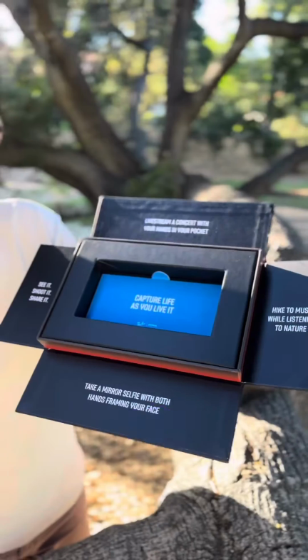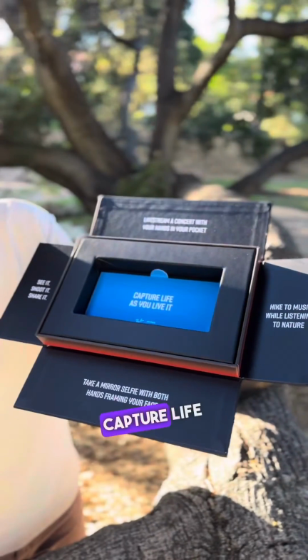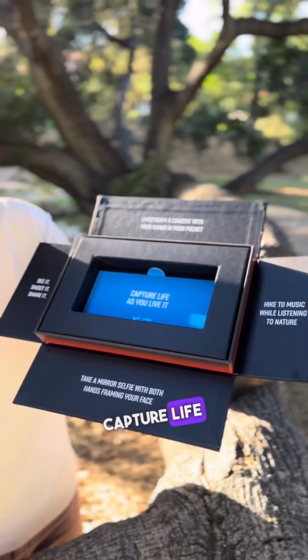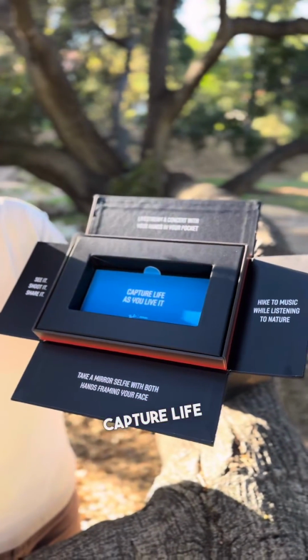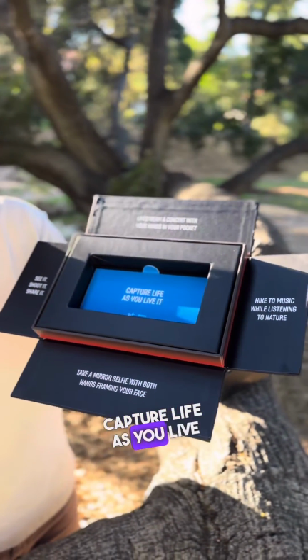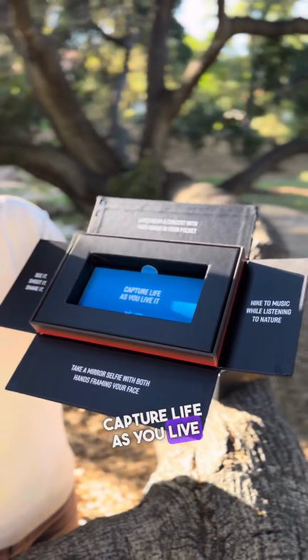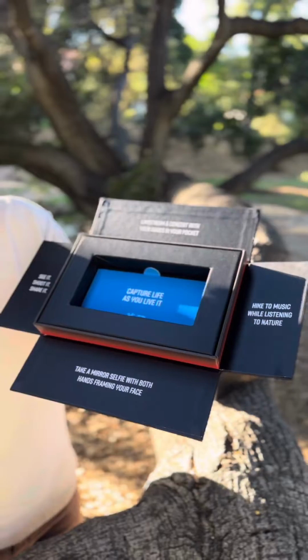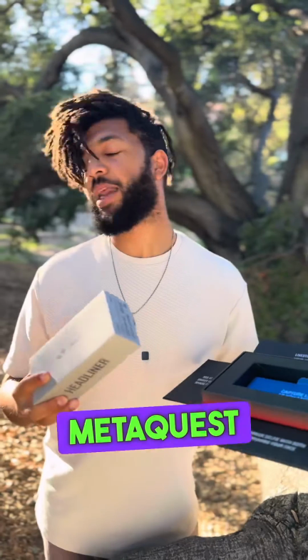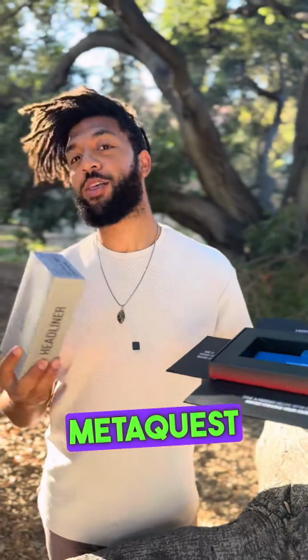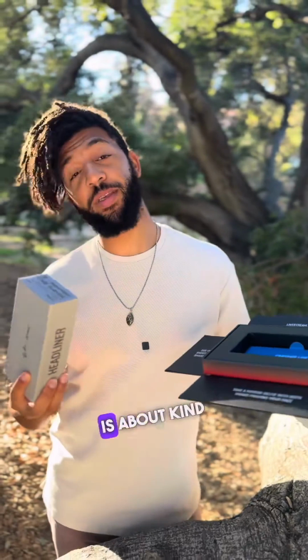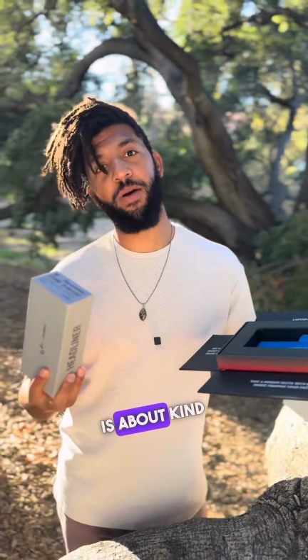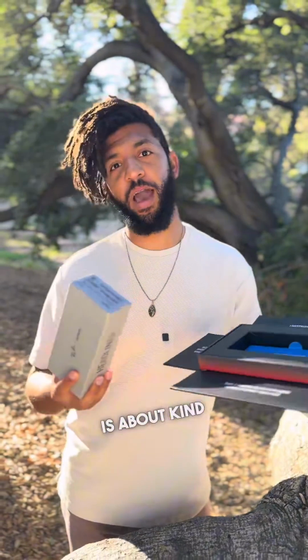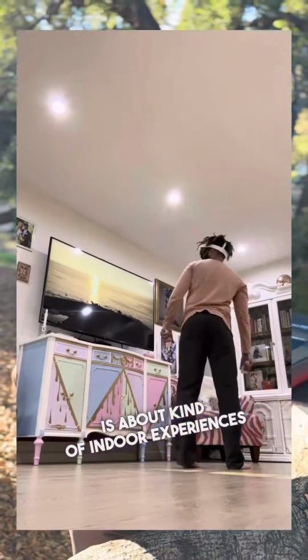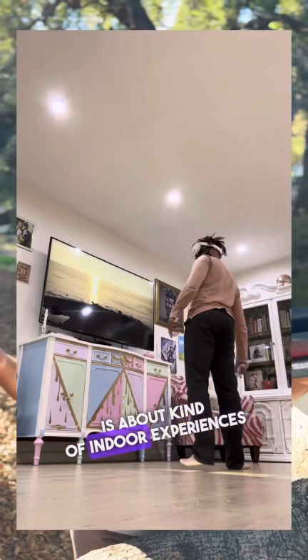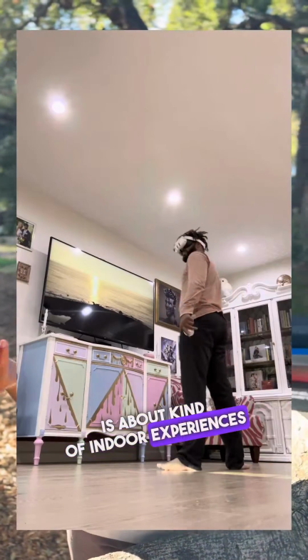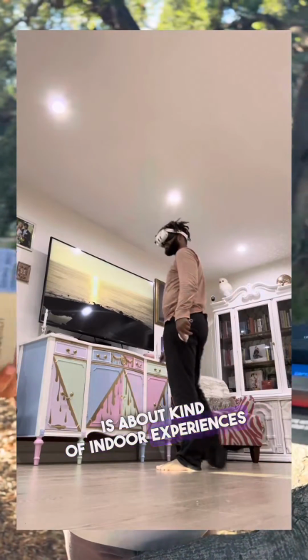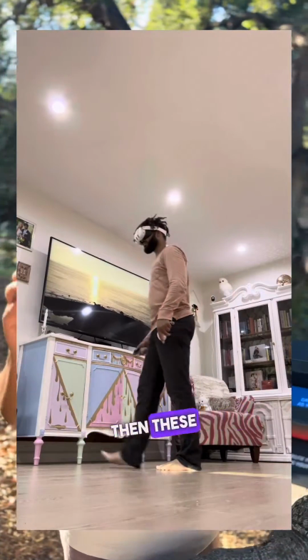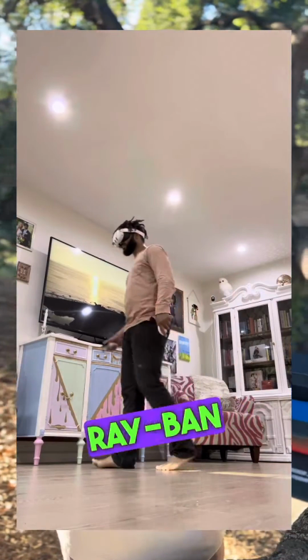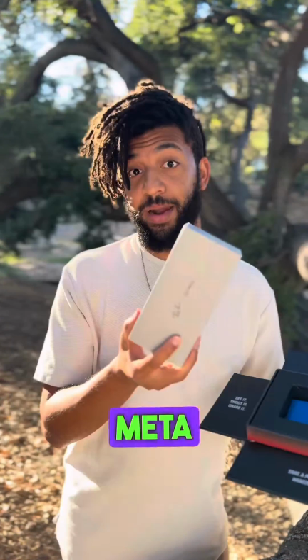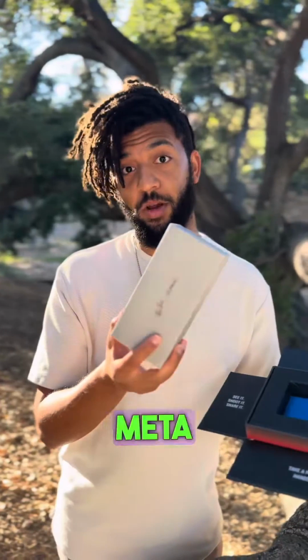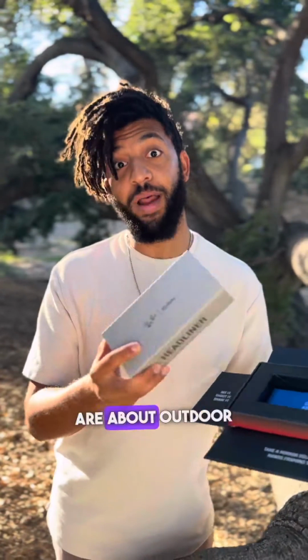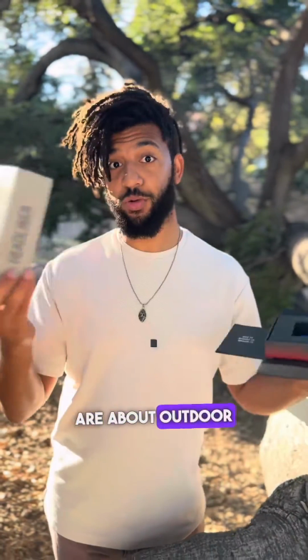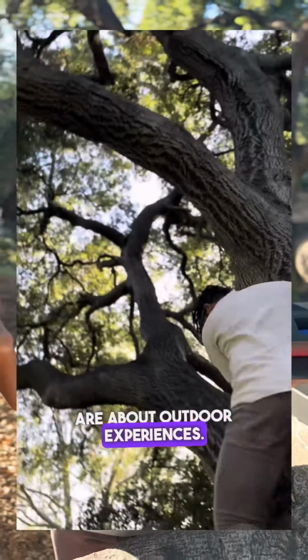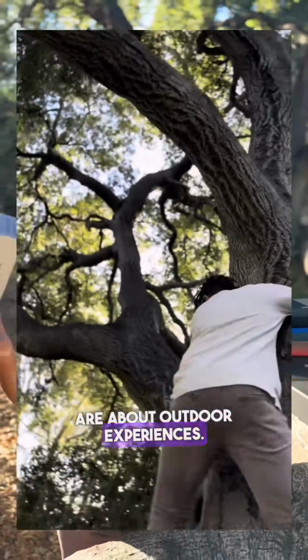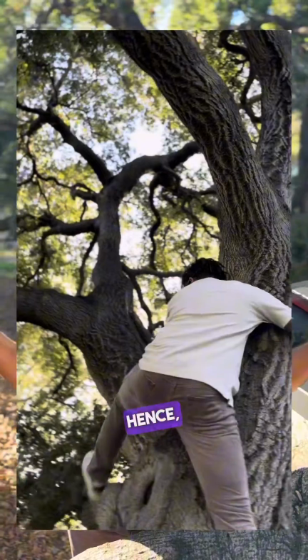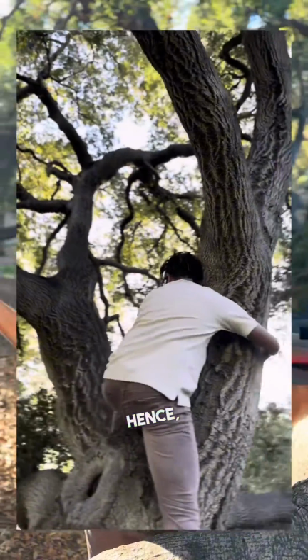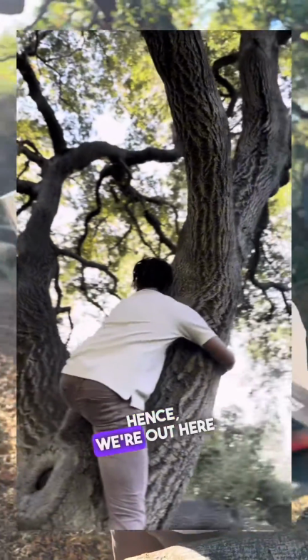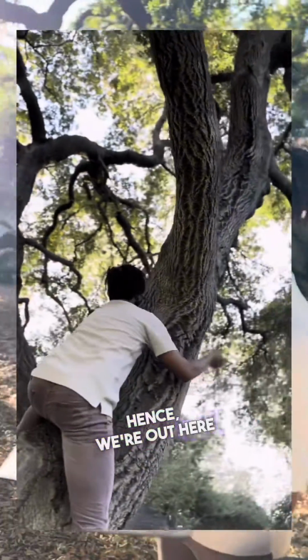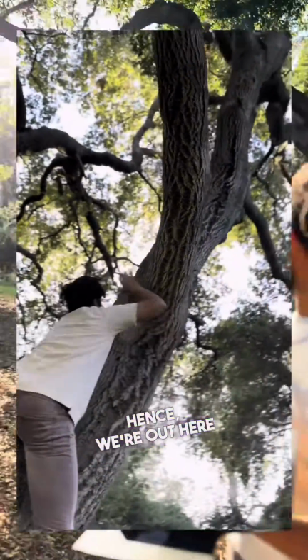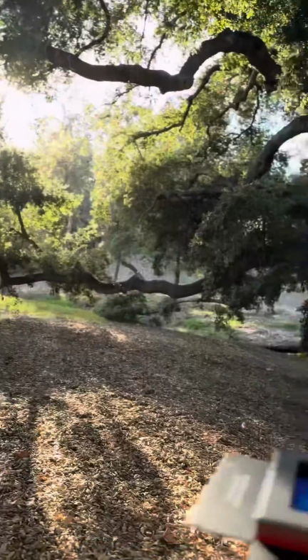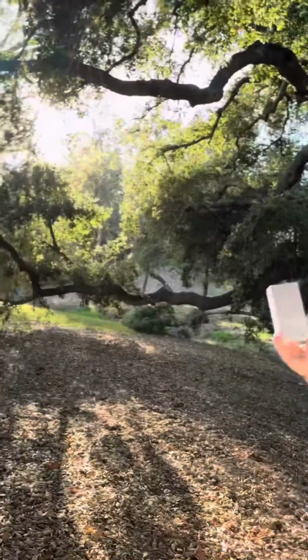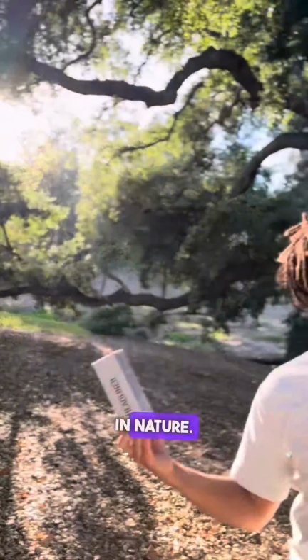Capture life as you live it. MetaQuest 3 is about indoor experiences, then these Ray-Ban Metas are about outdoor experiences. Hence, we're out here in nature.